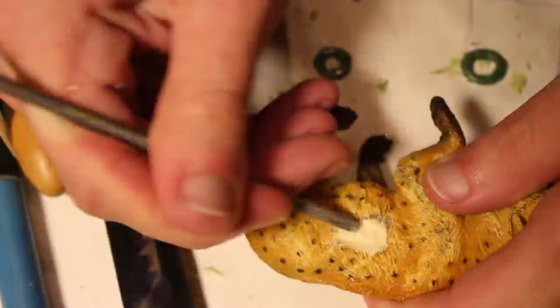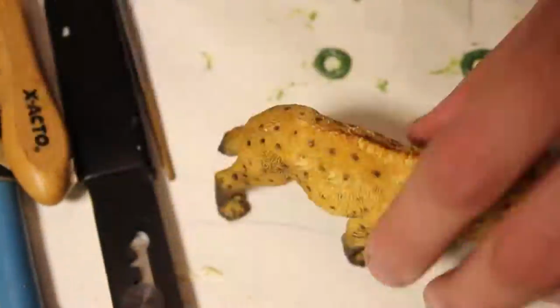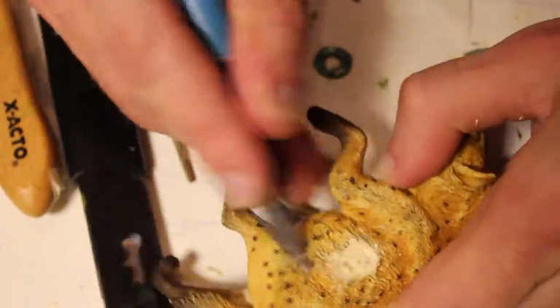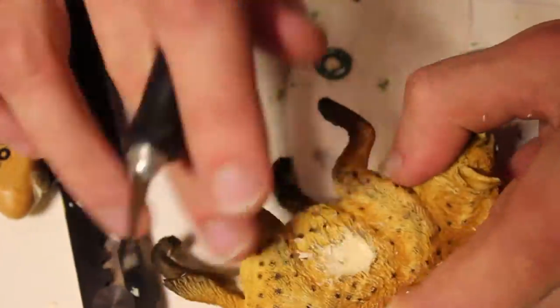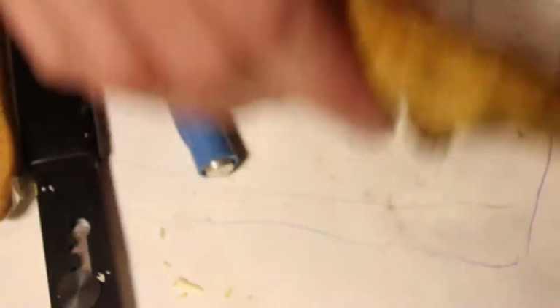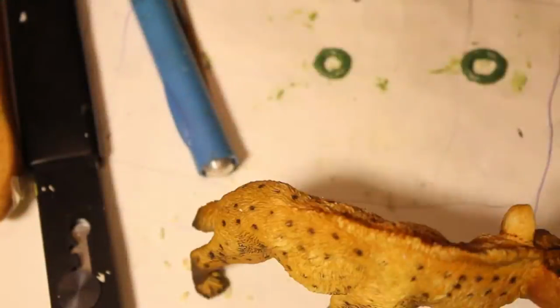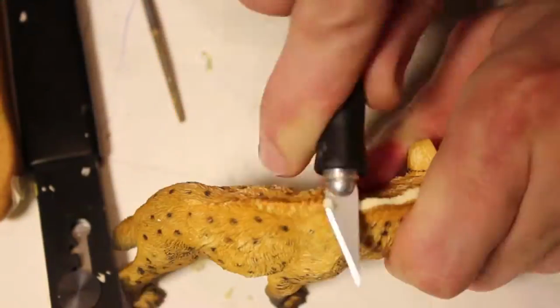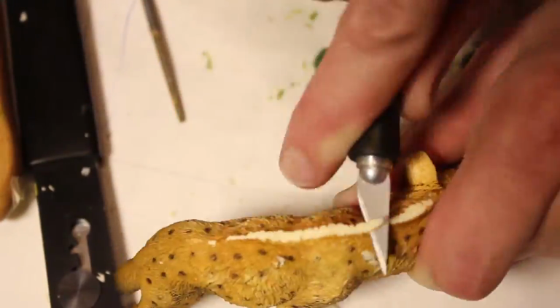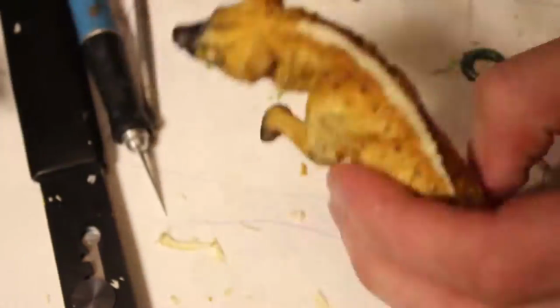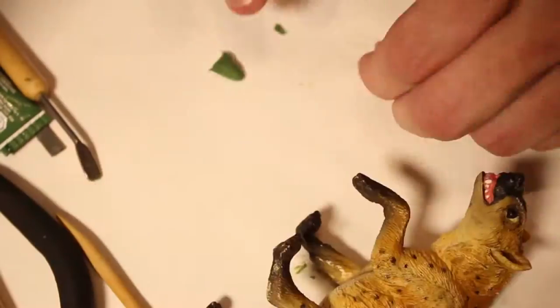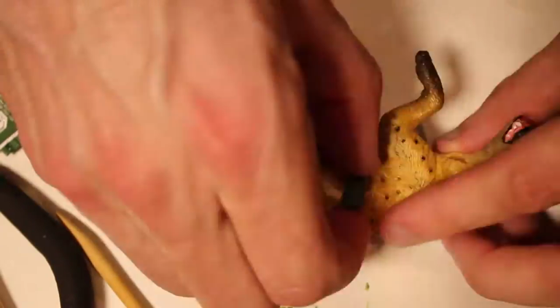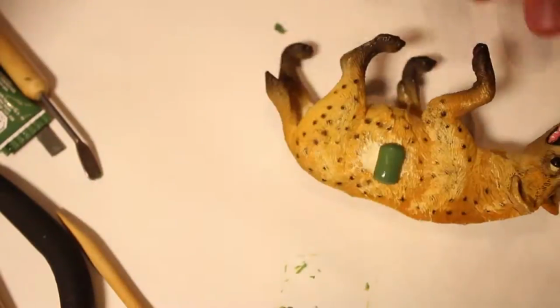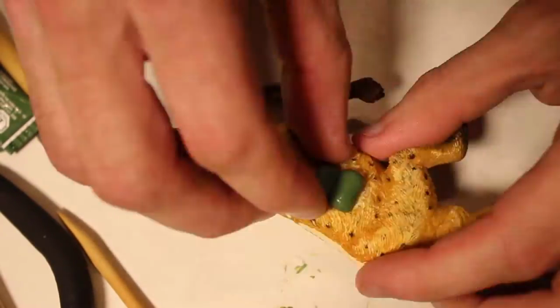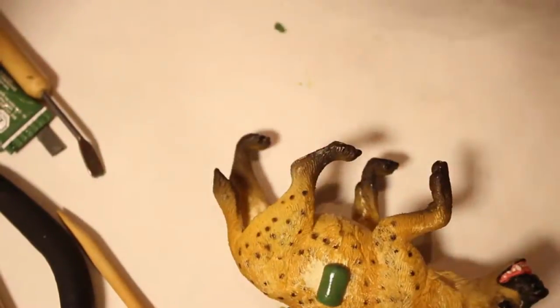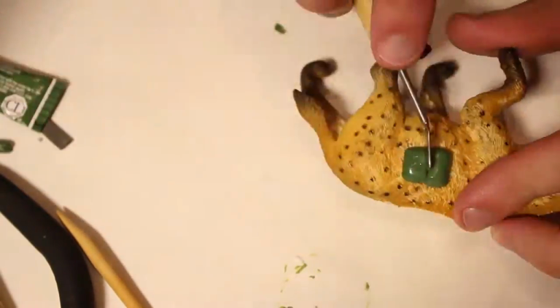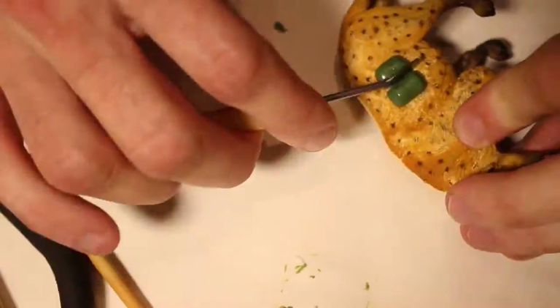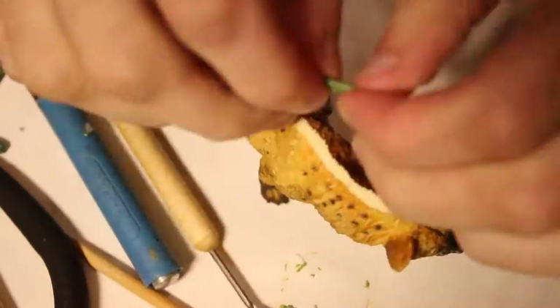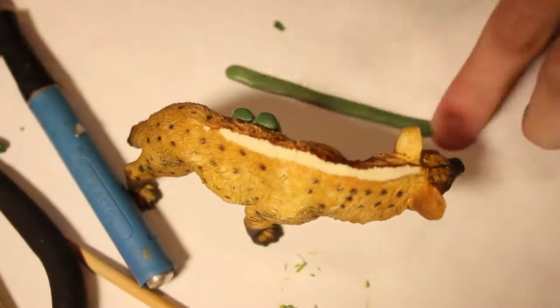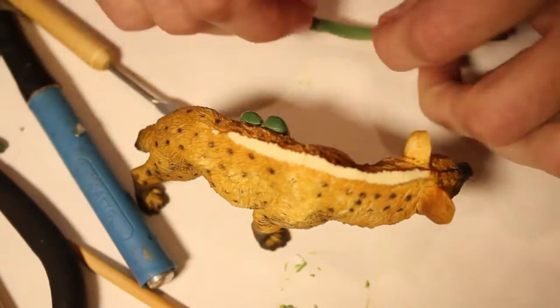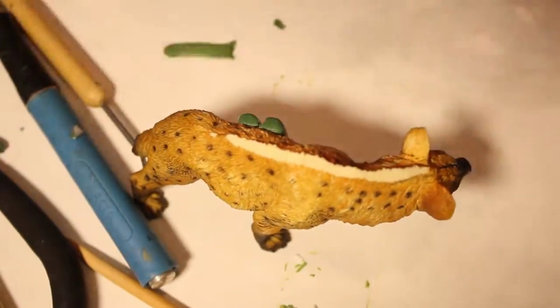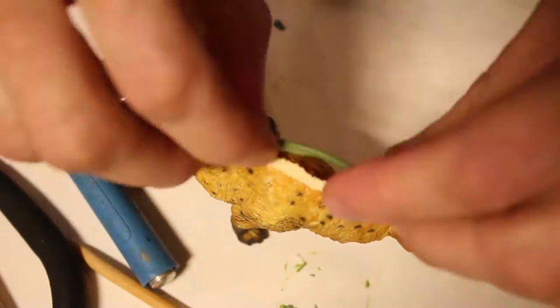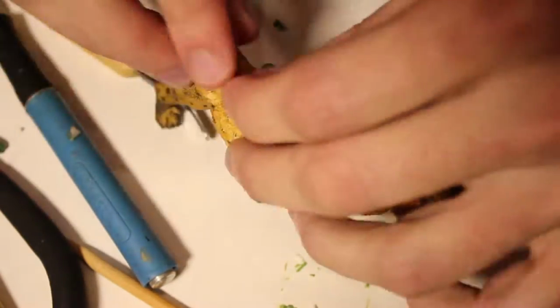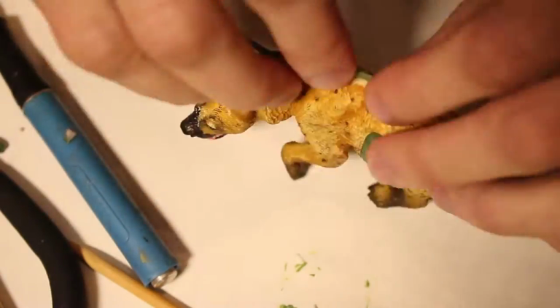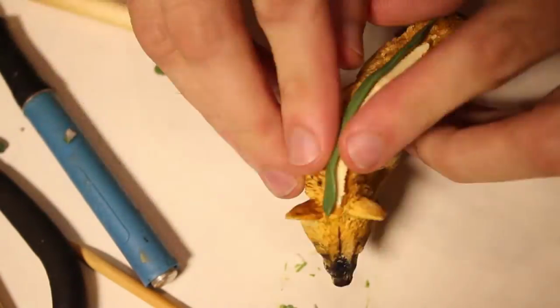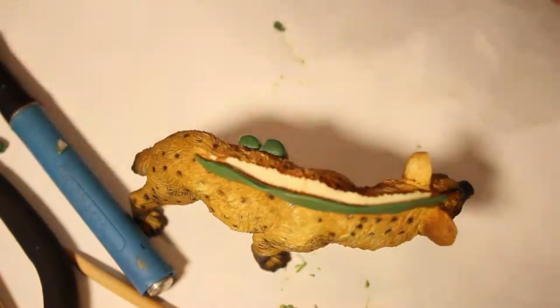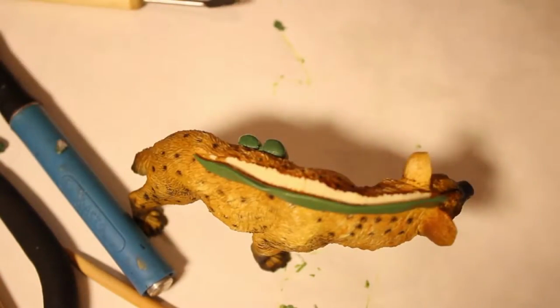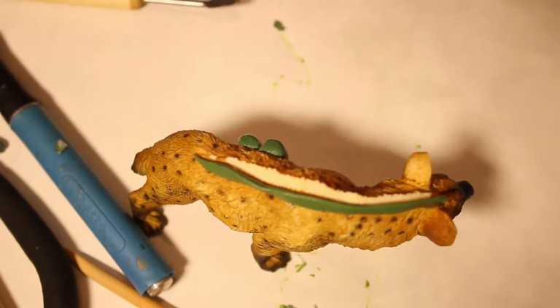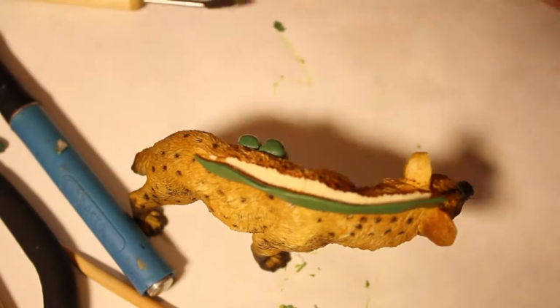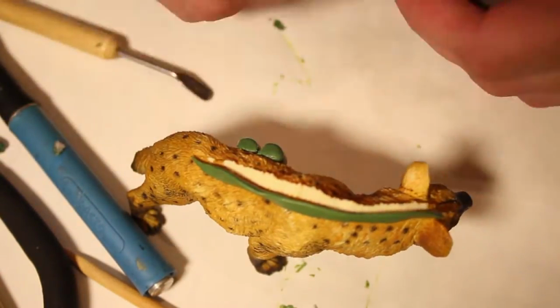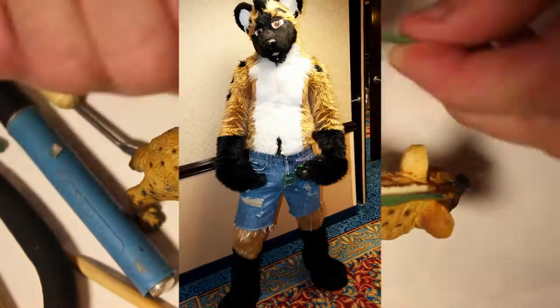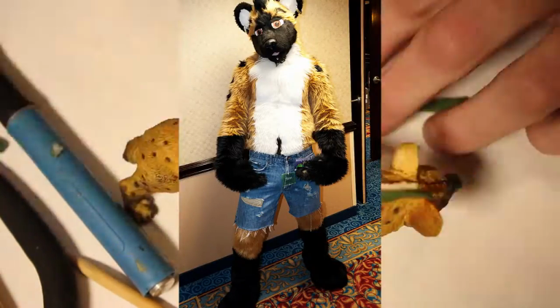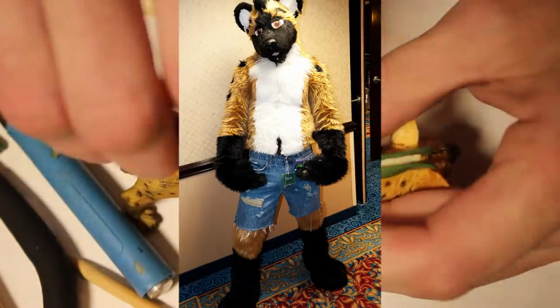Hello everybody, Crafty Andy here, and we're continuing the Crafty Arts series — the Quickies, the Steam Punk-A-Mole series — and we're doing good old Steel the Hyena here.